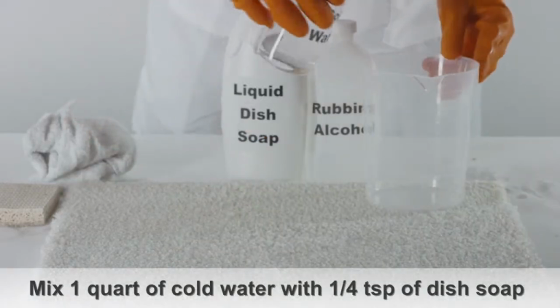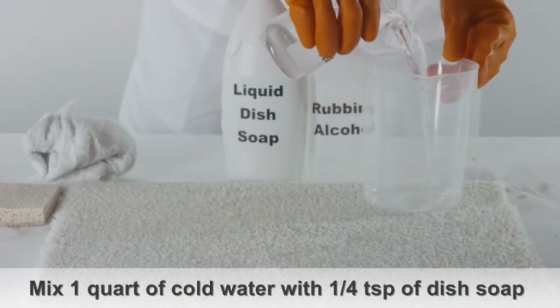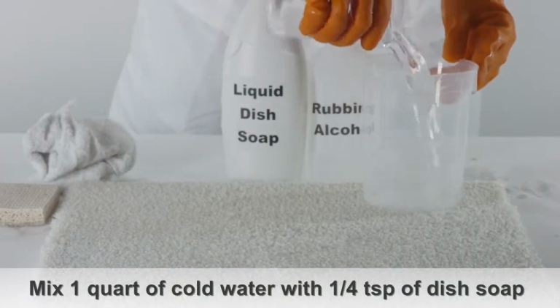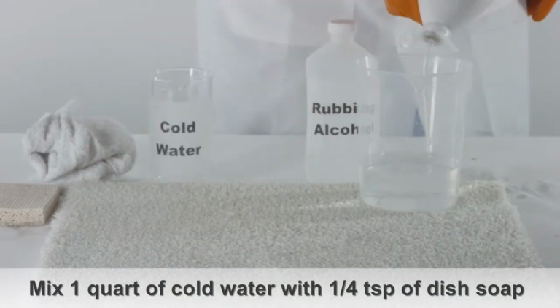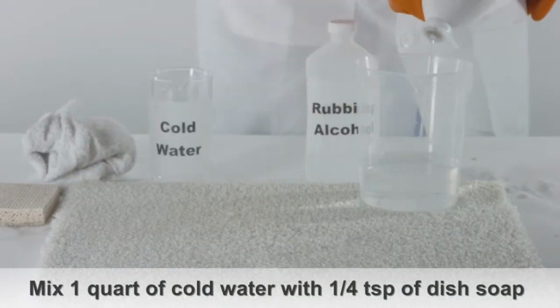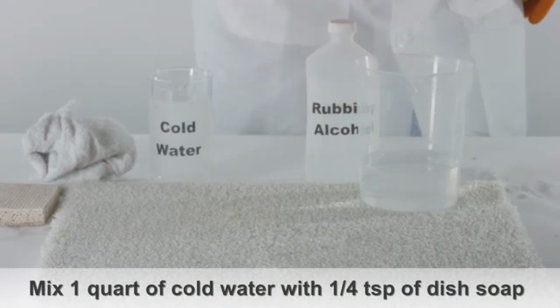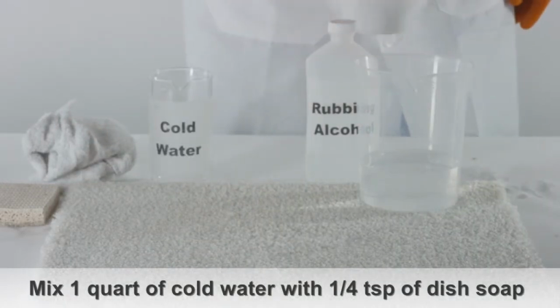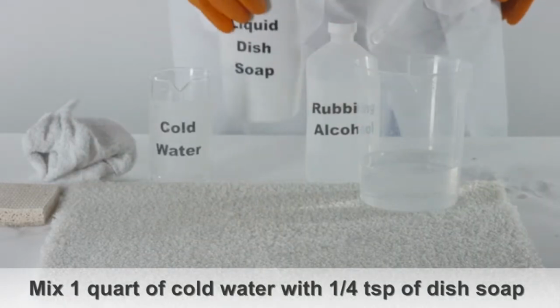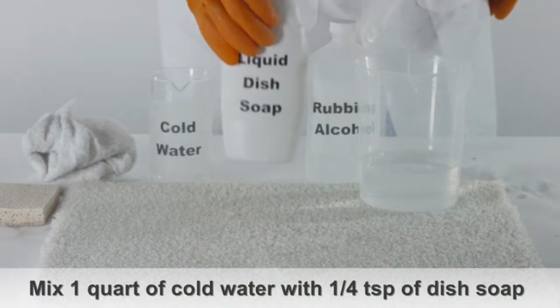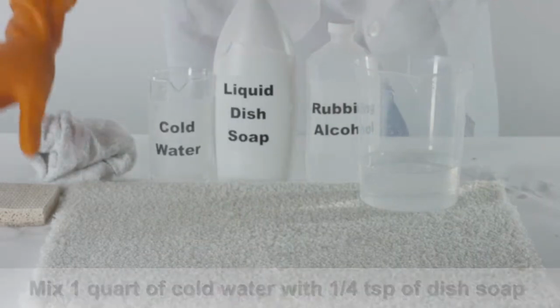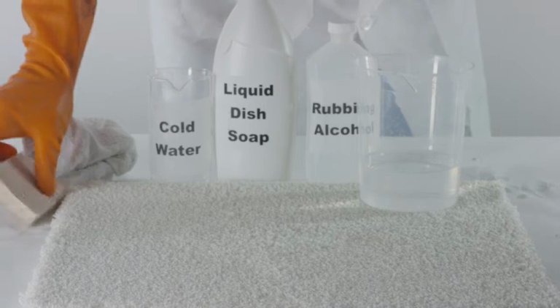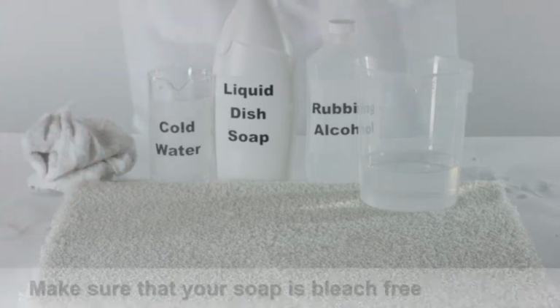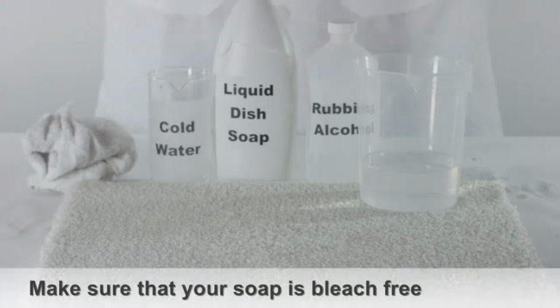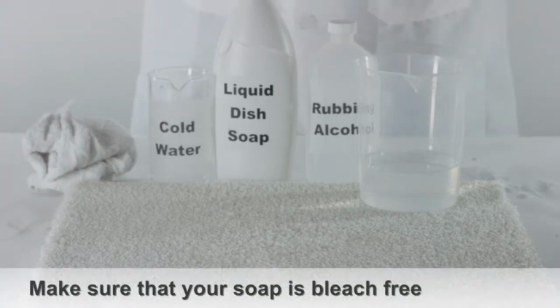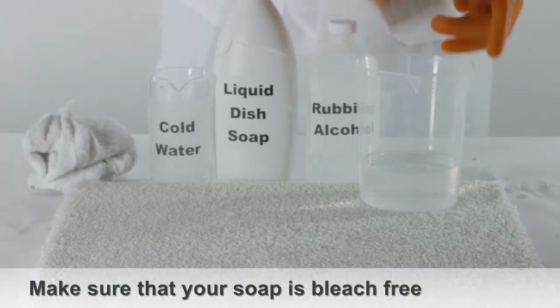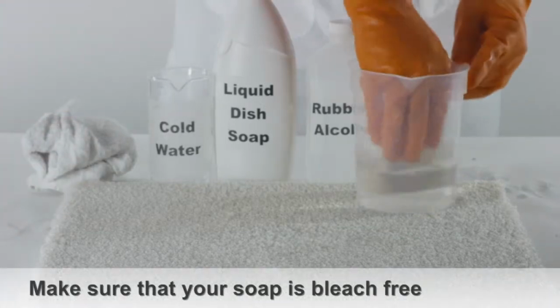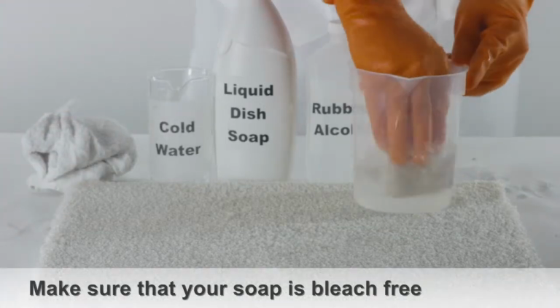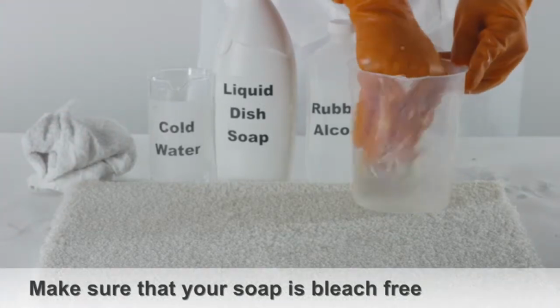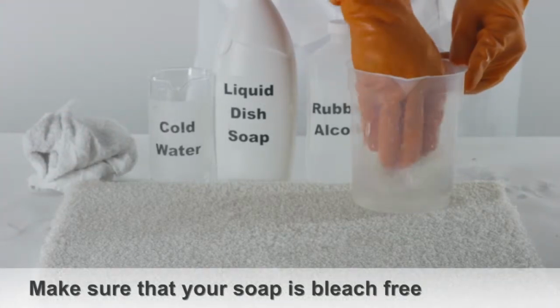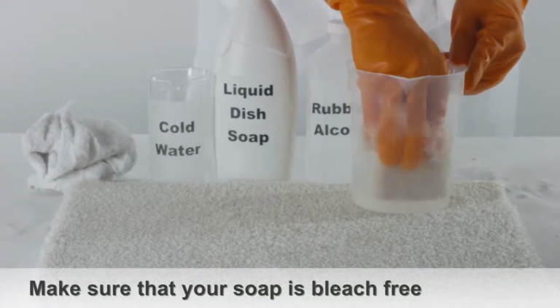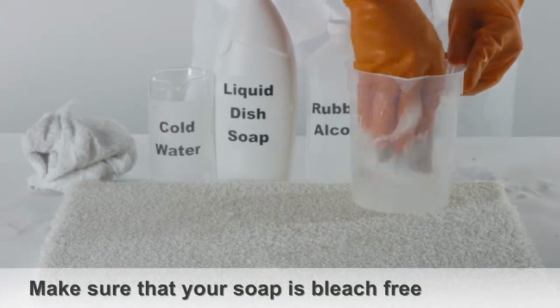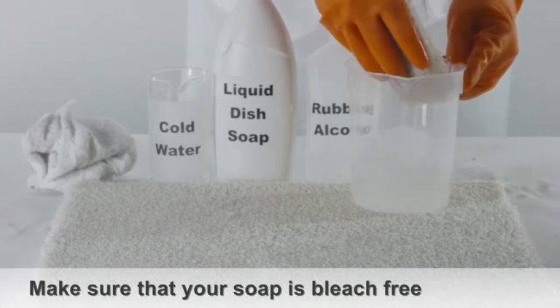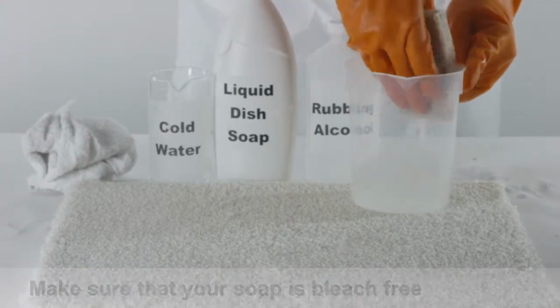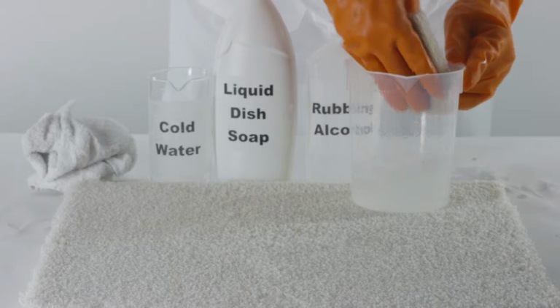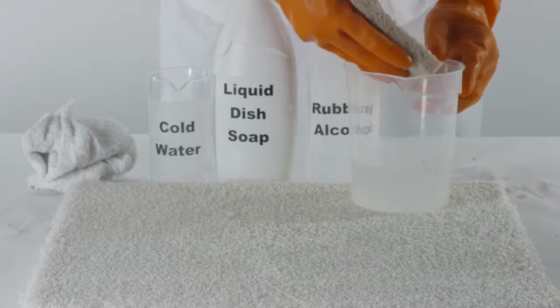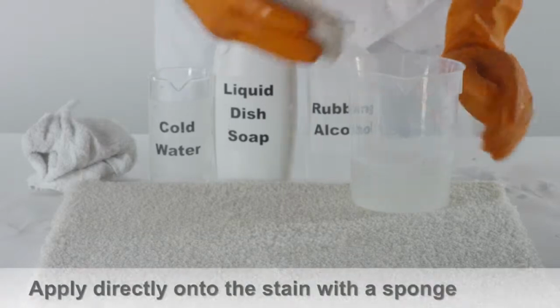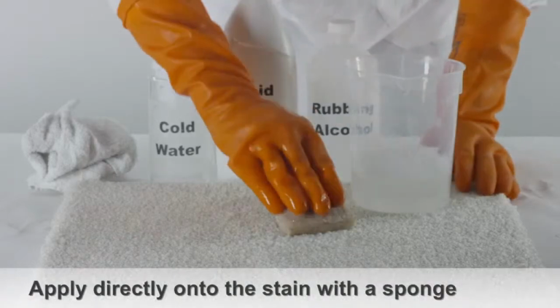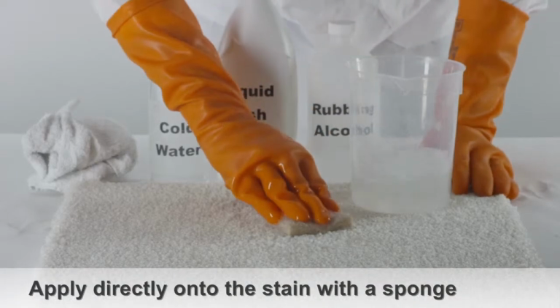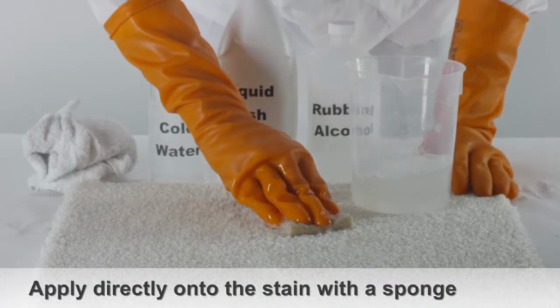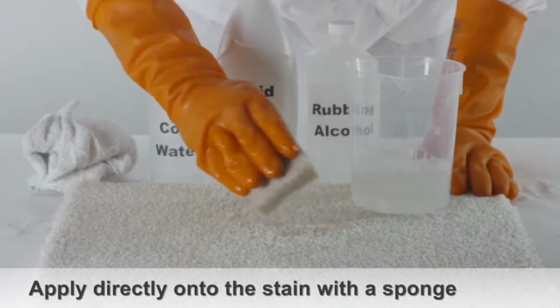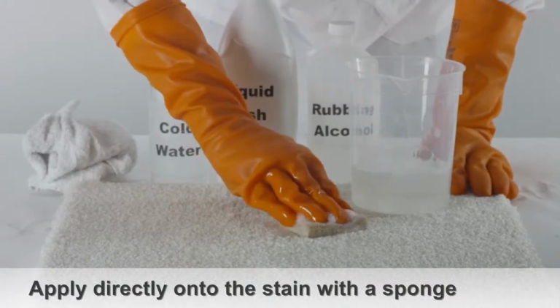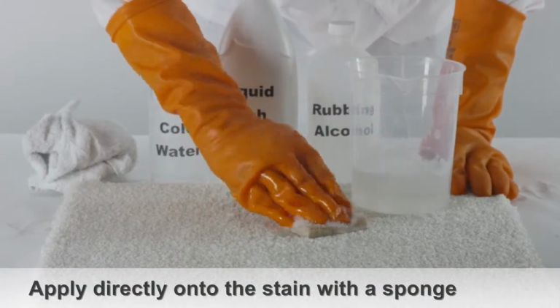Mix one quart of water with one teaspoon of liquid dish soap. Make sure the dishwashing liquid is a brand that does not contain bleach. Apply this mixture with a sponge directly onto the stain.